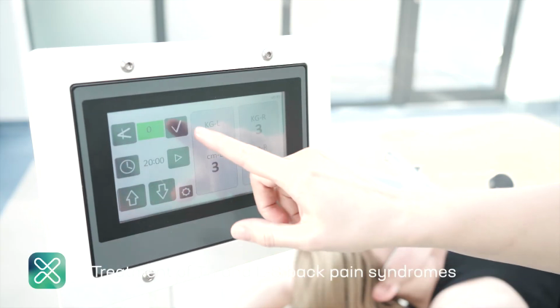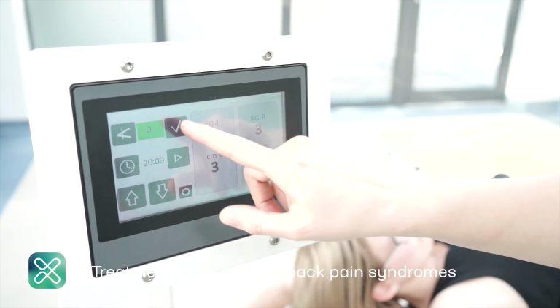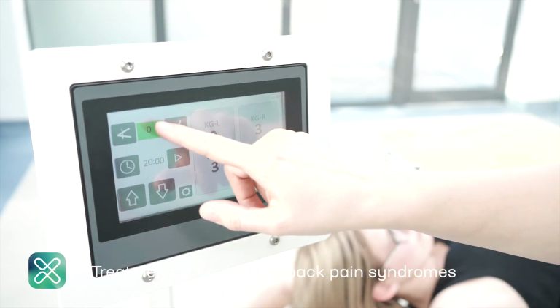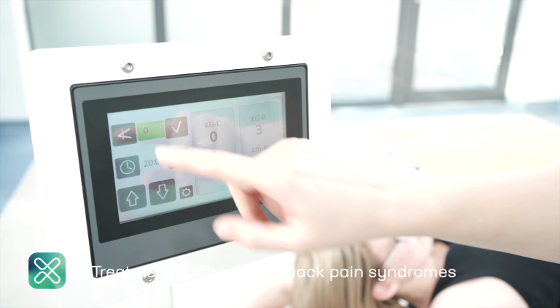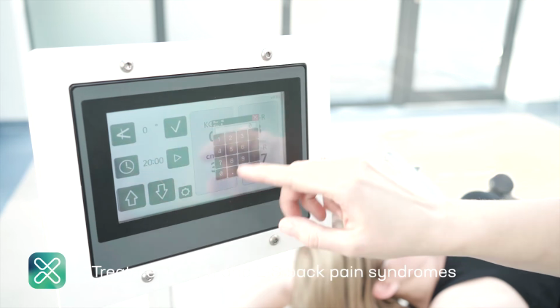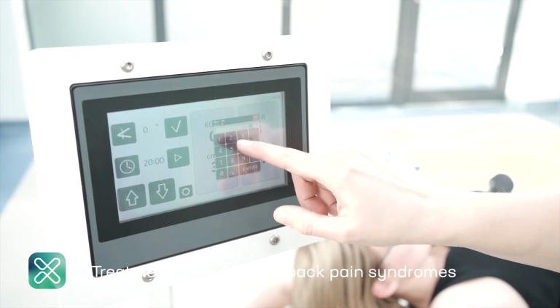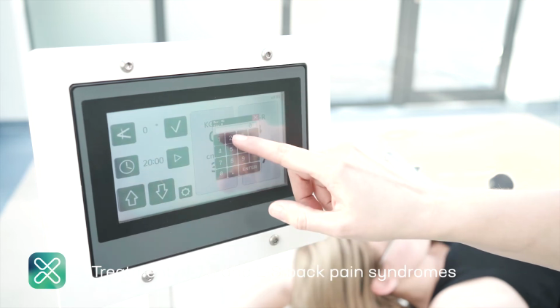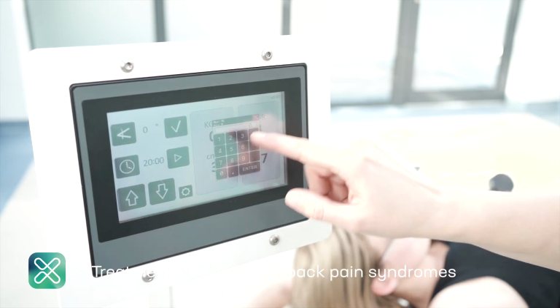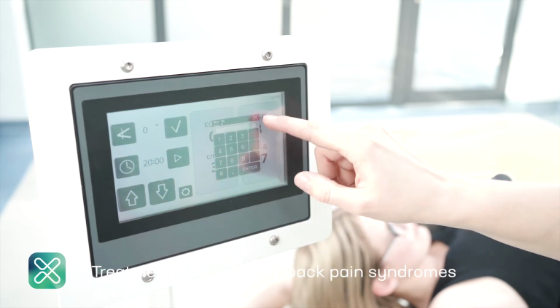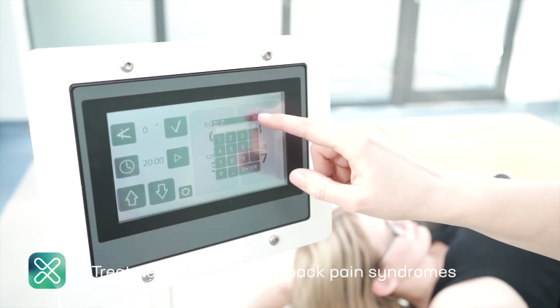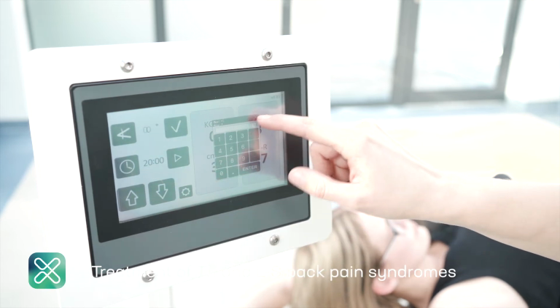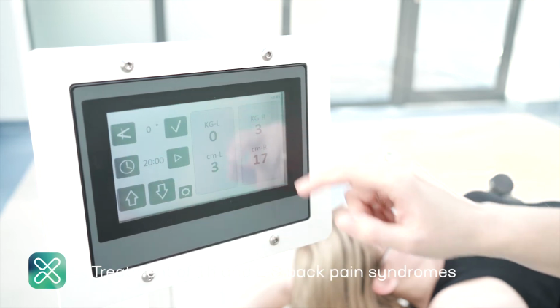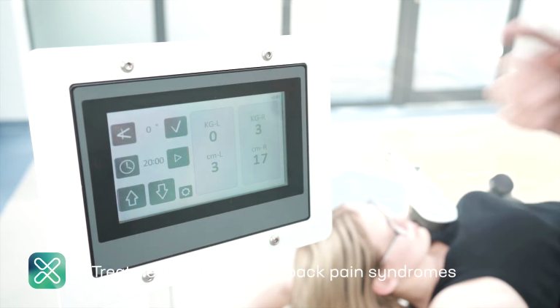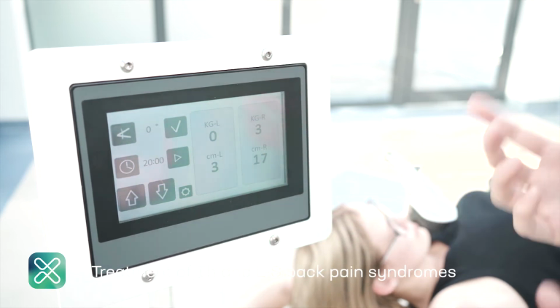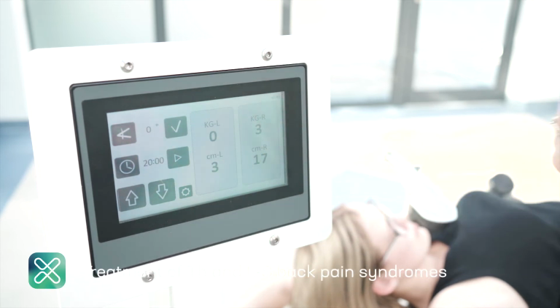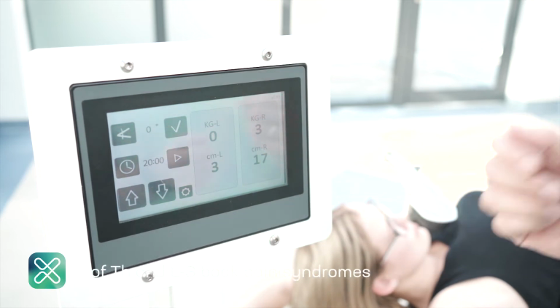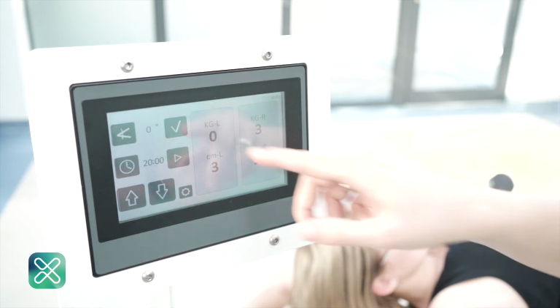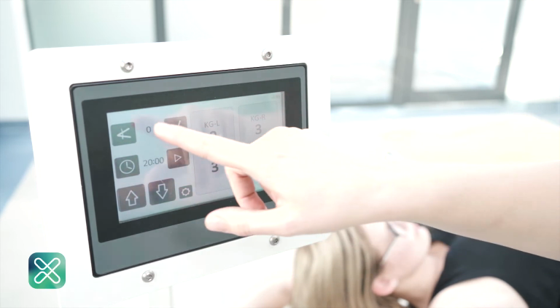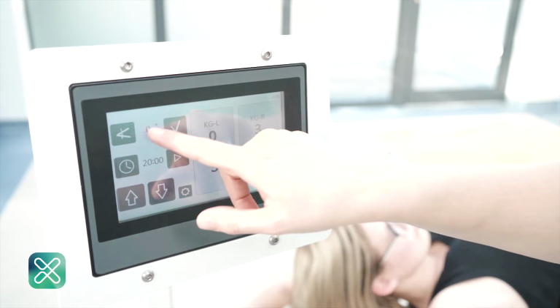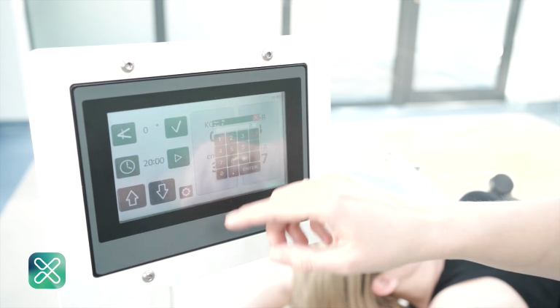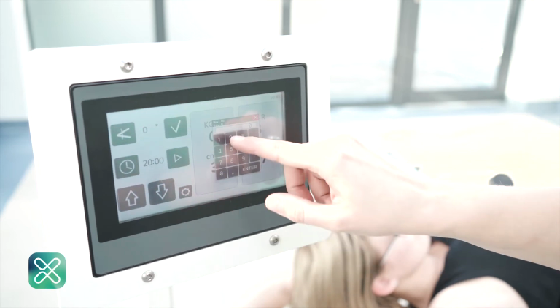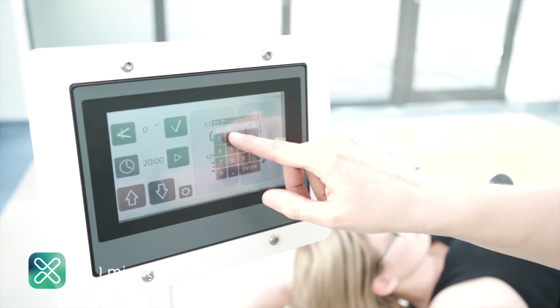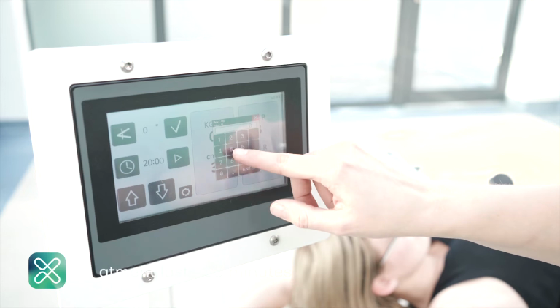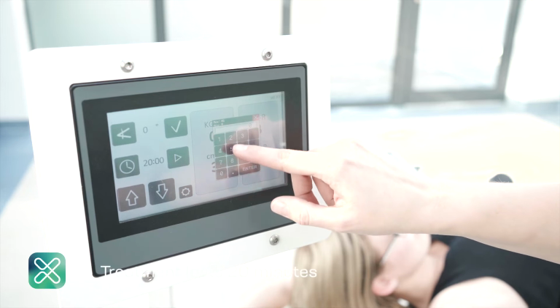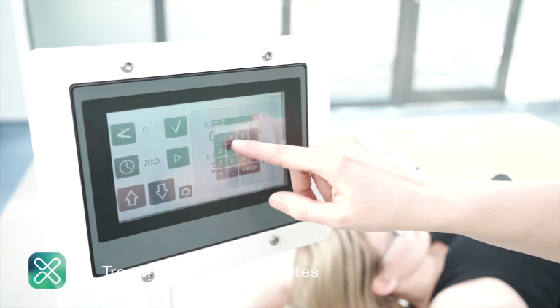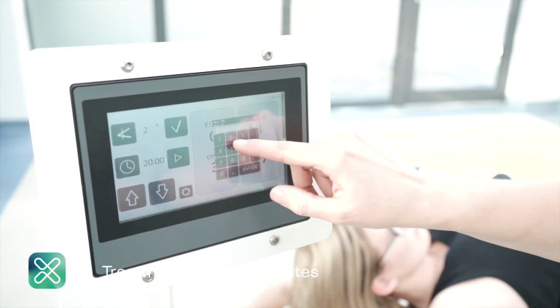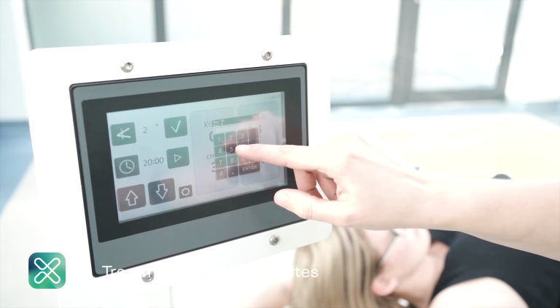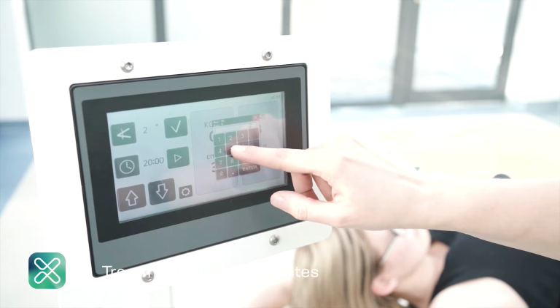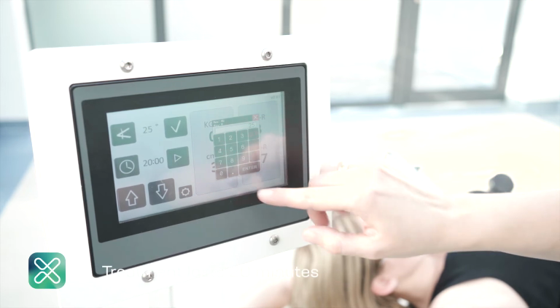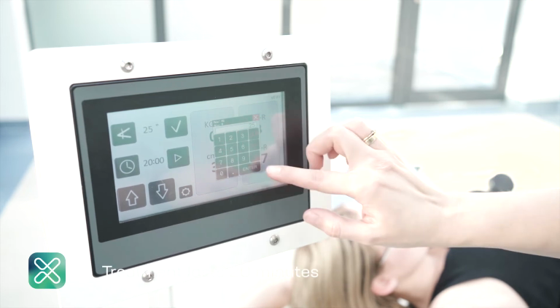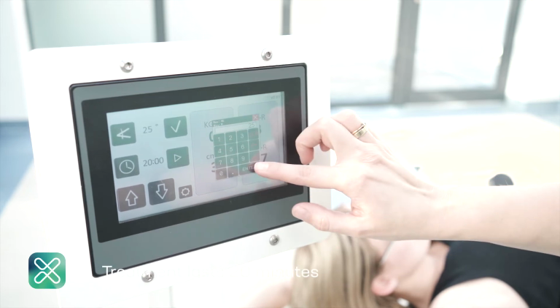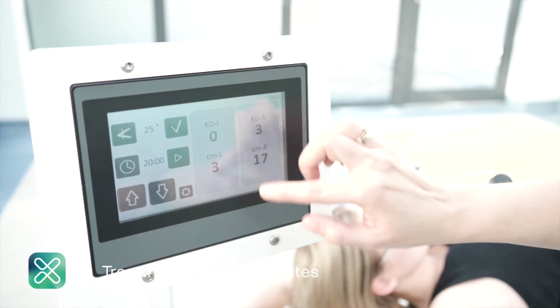Treatment begins with a clinical examination with a scoliometer to mark the peaks of scoliosis as the points of contact of corrective parts.